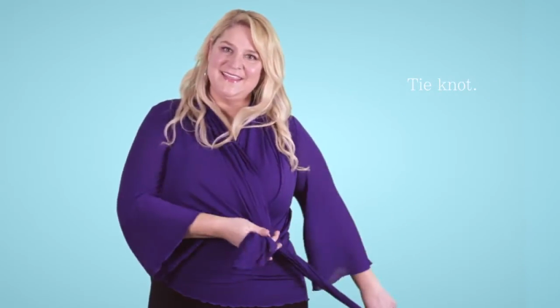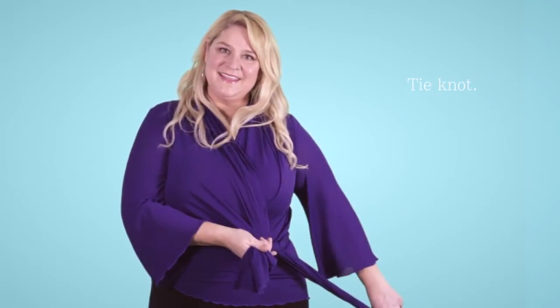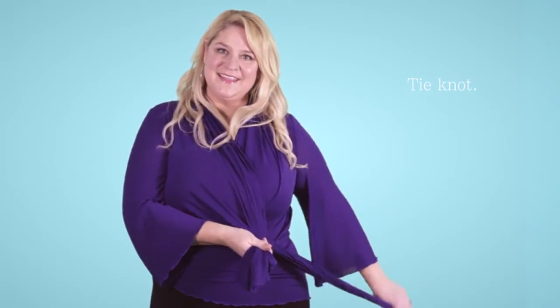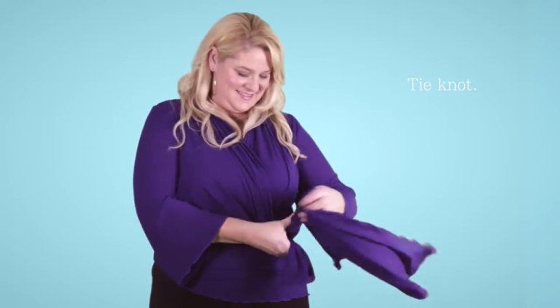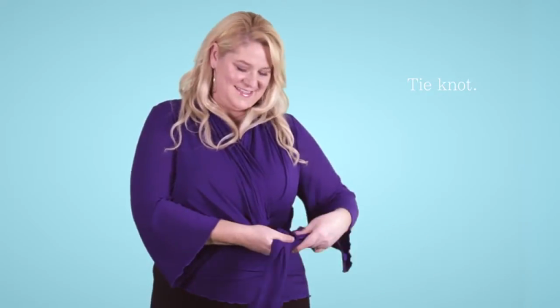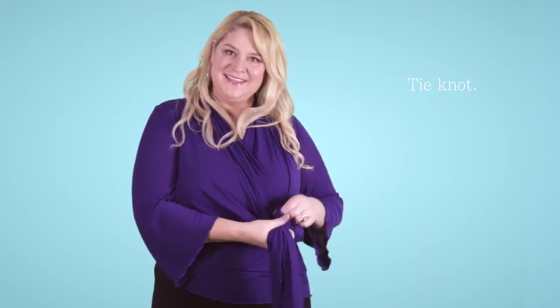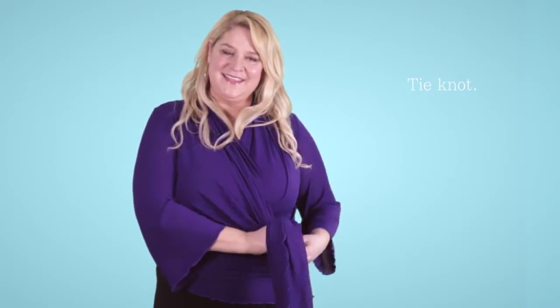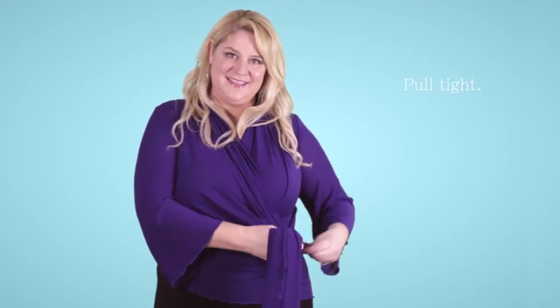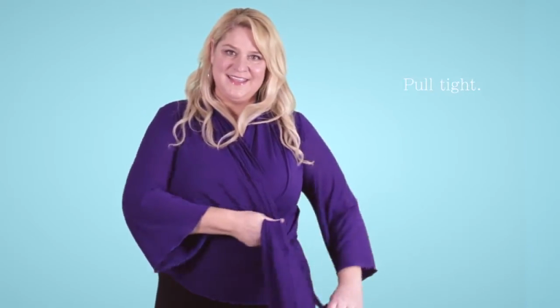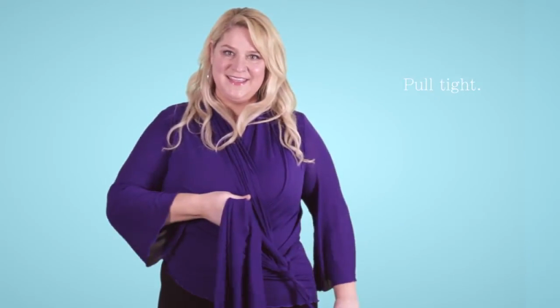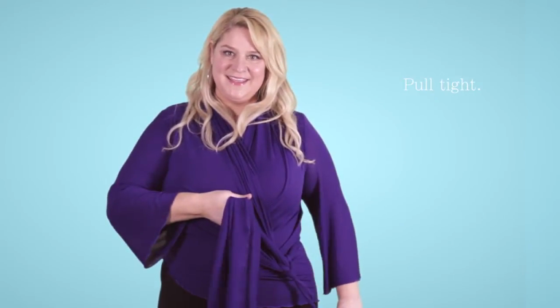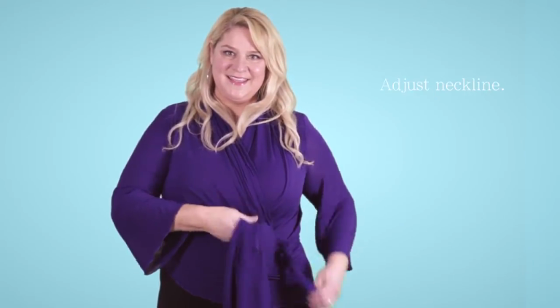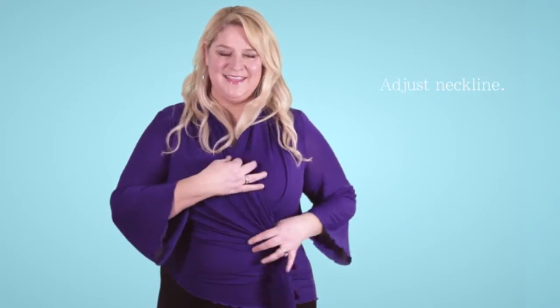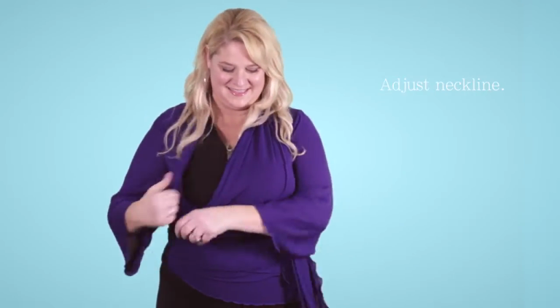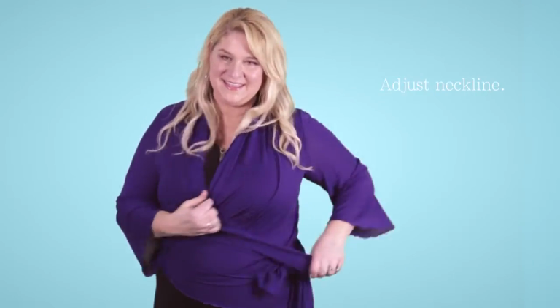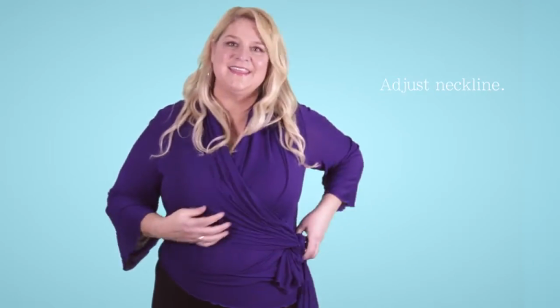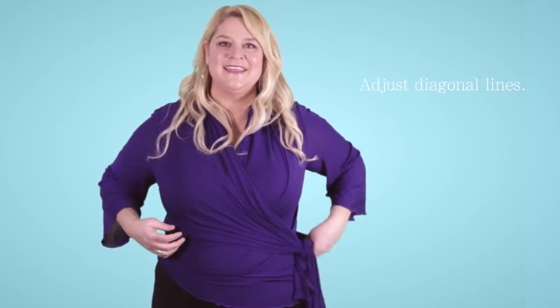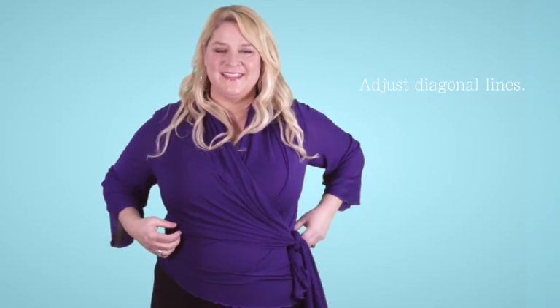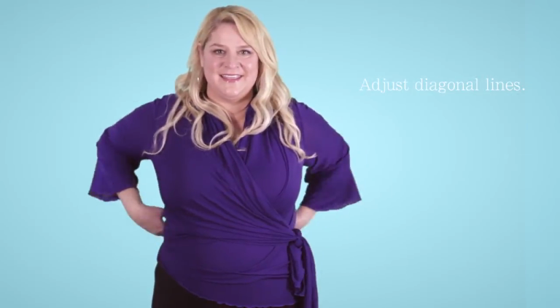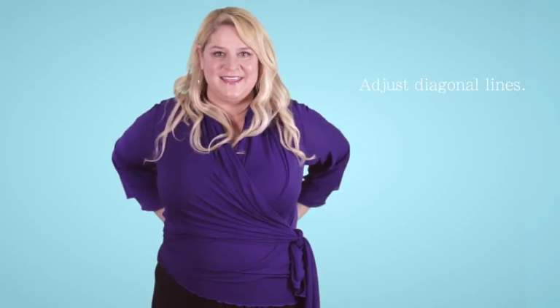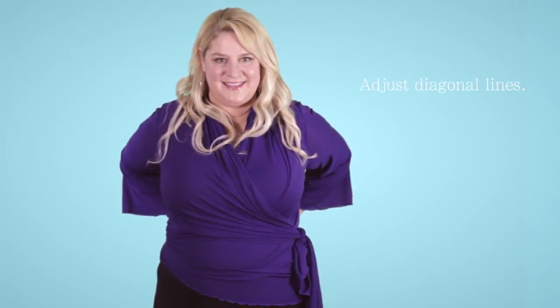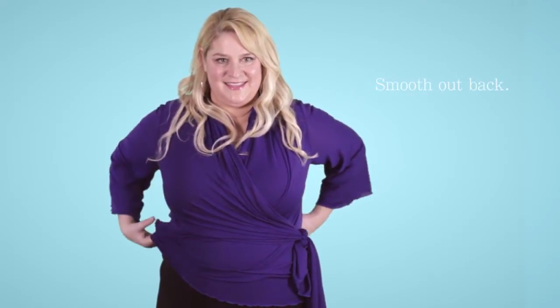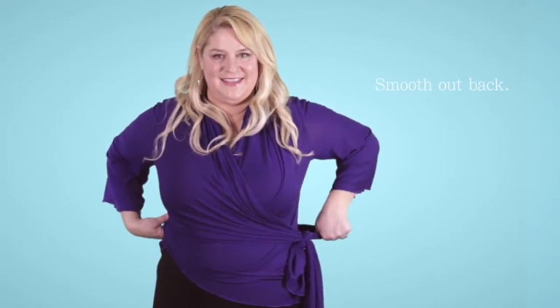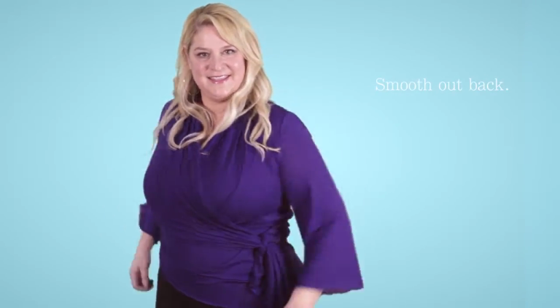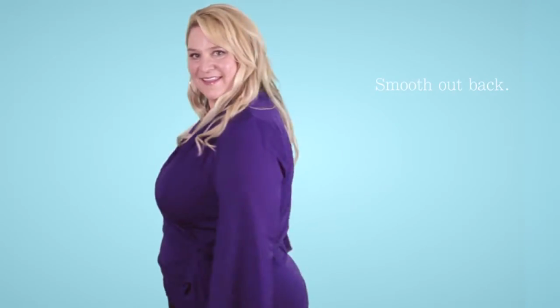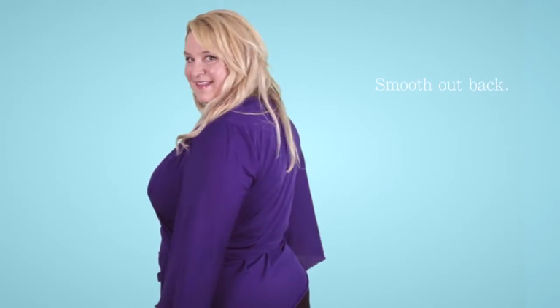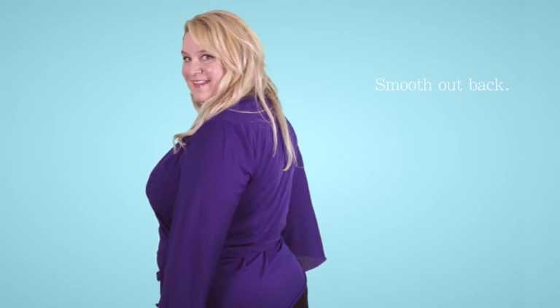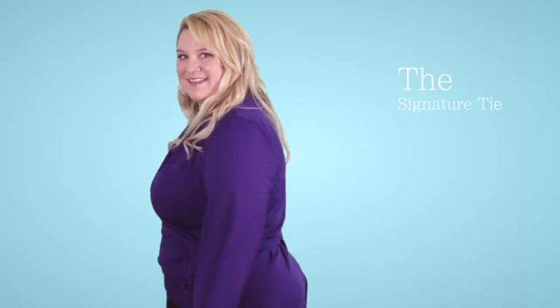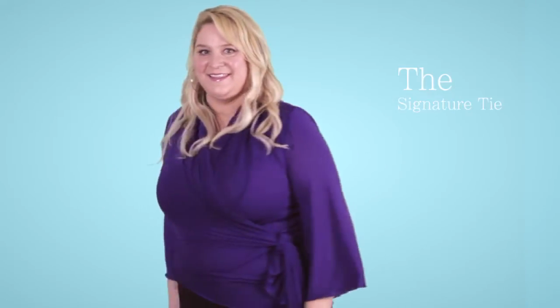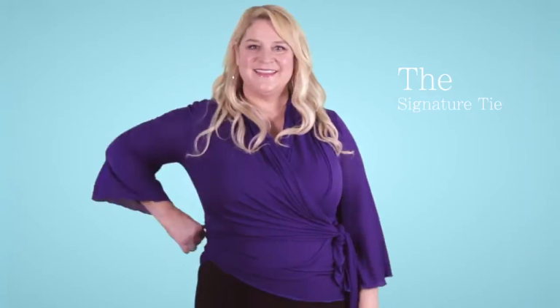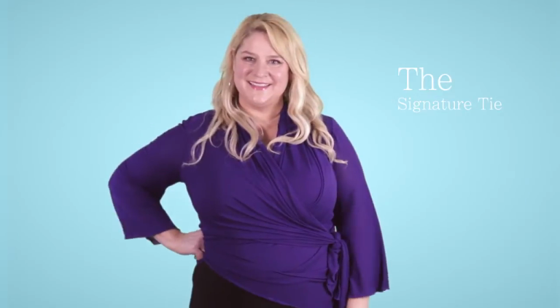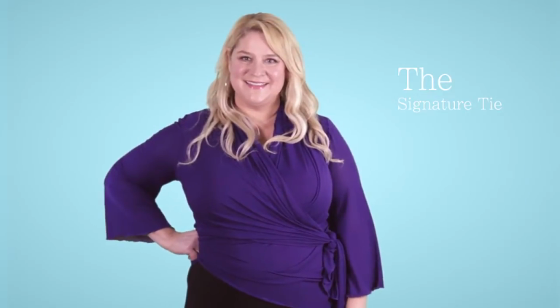Make the second stage of a knot, pull tight, and adjust the neckline — put the diagonal lines where you'd like them — and smooth out the back. This is the Jill Alexander Signature Tie.